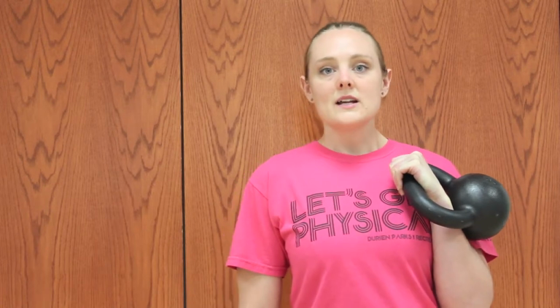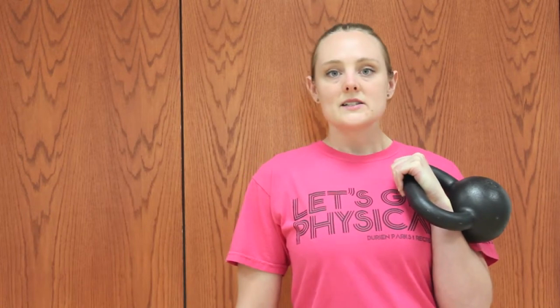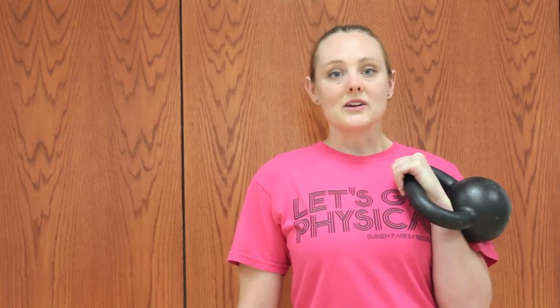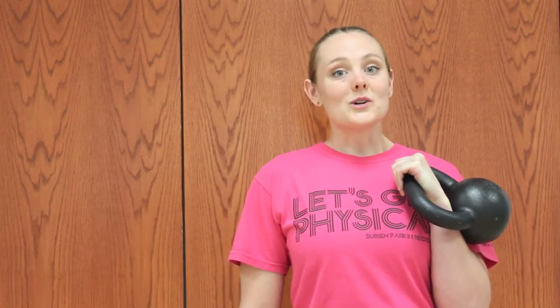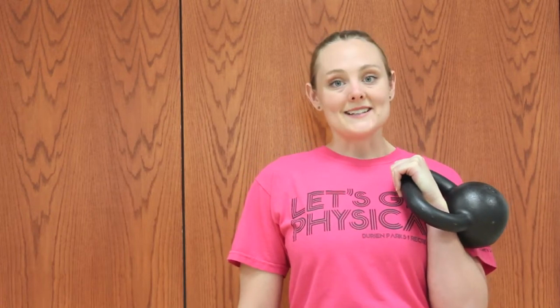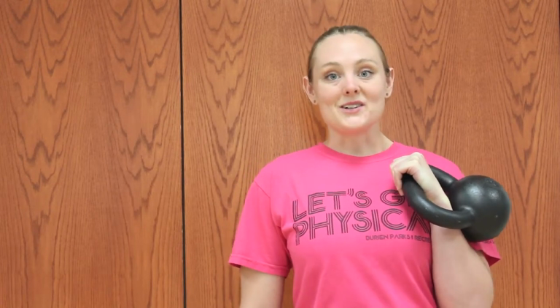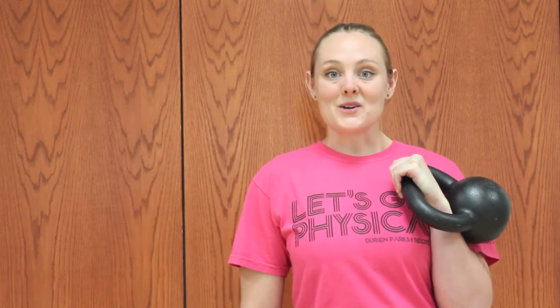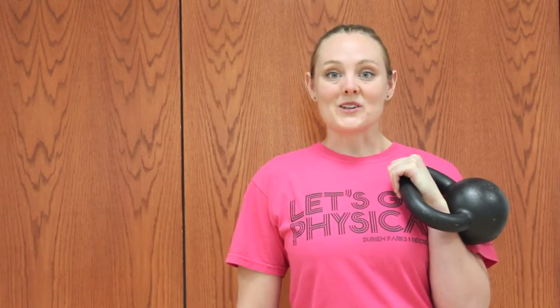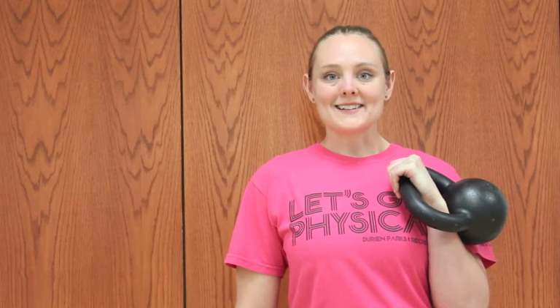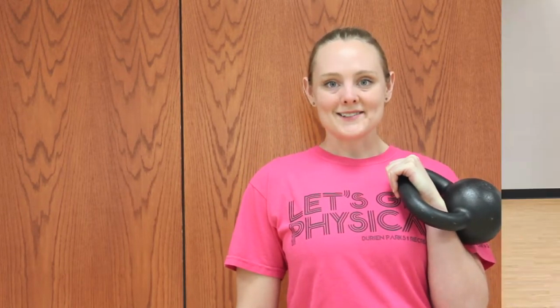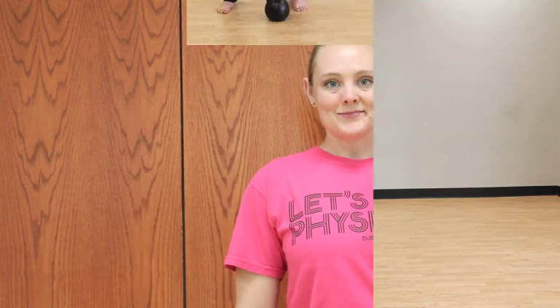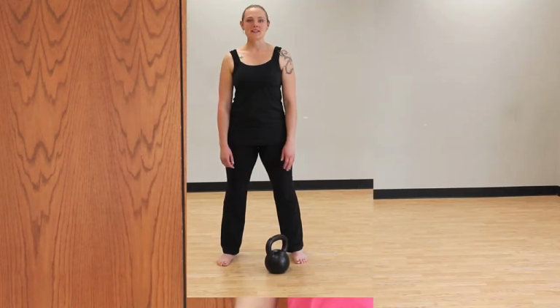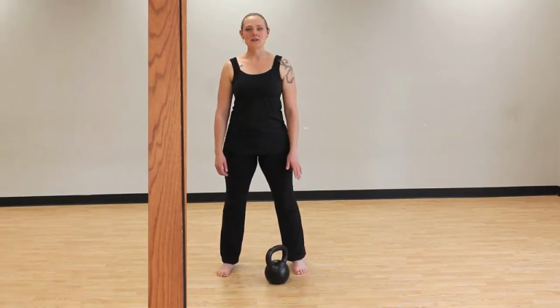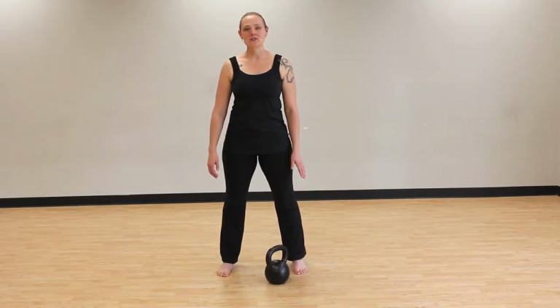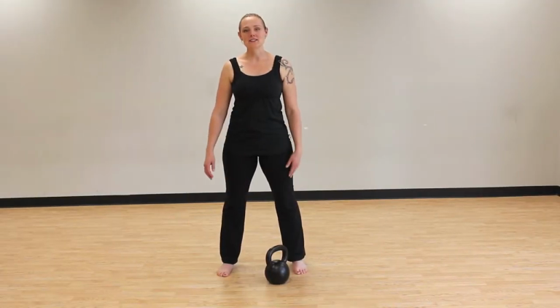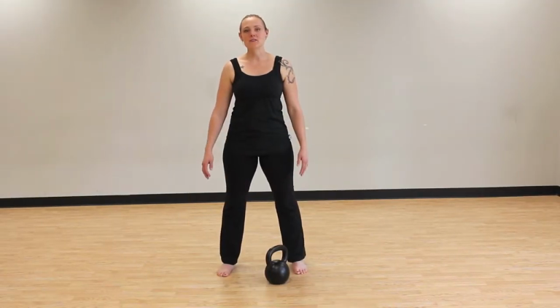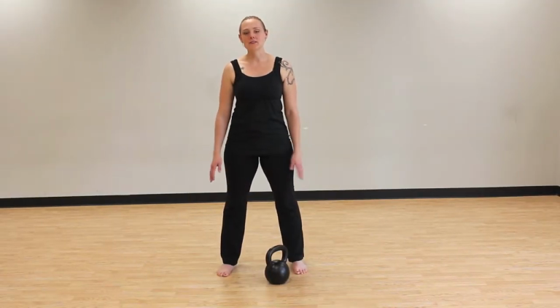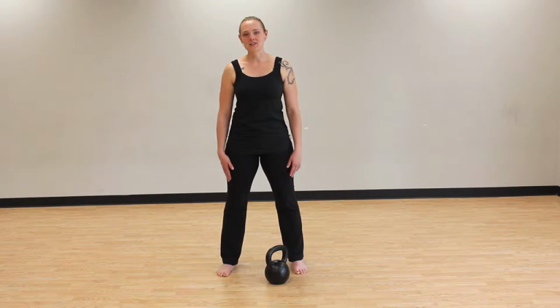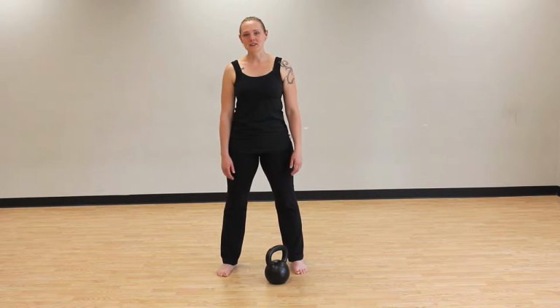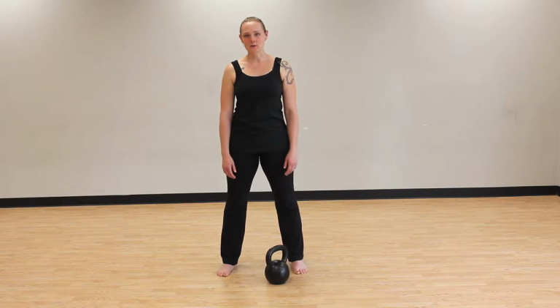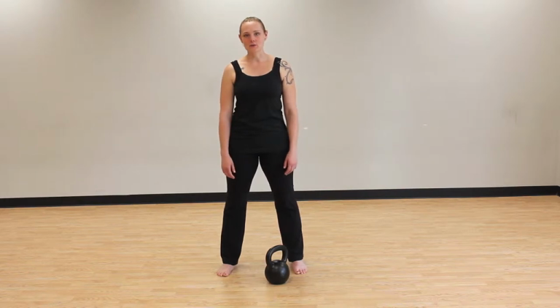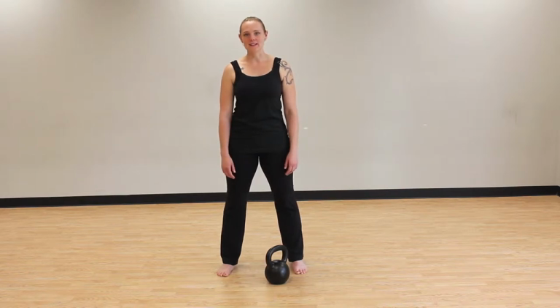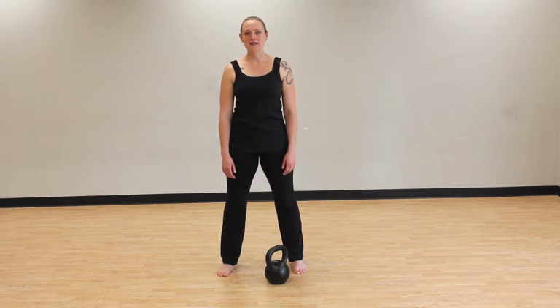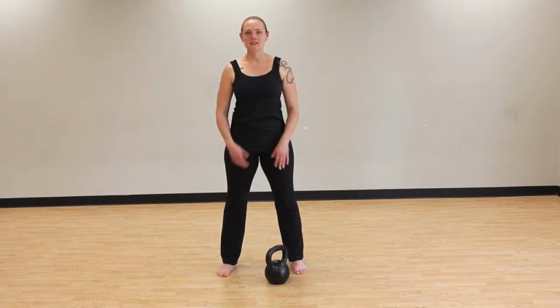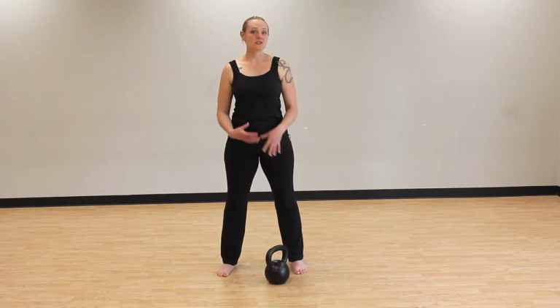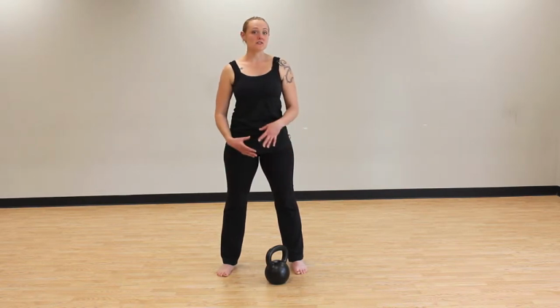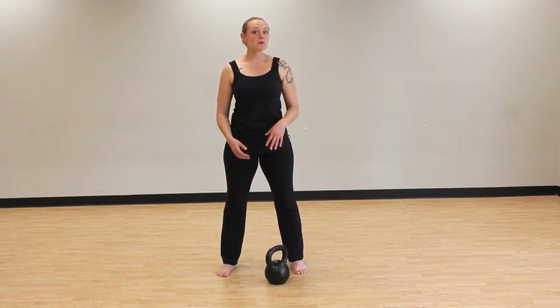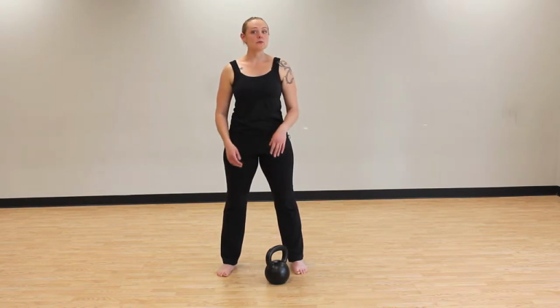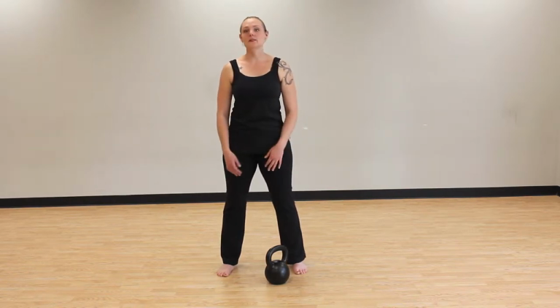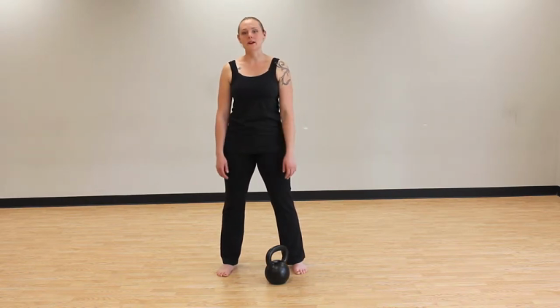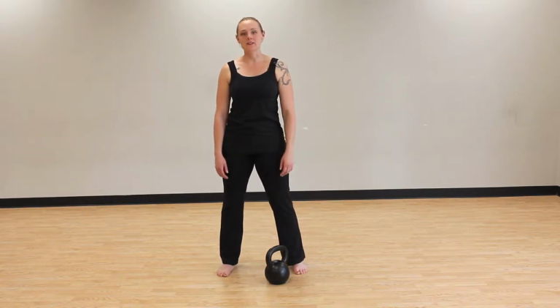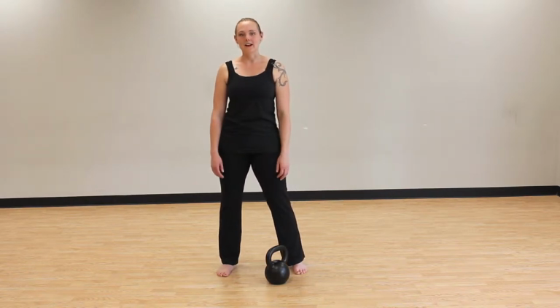So looking forward to seeing you in kettlebell class. And now I'll demonstrate some of the foundational kettlebell movements. These are just a few of the movements that we cover in class.